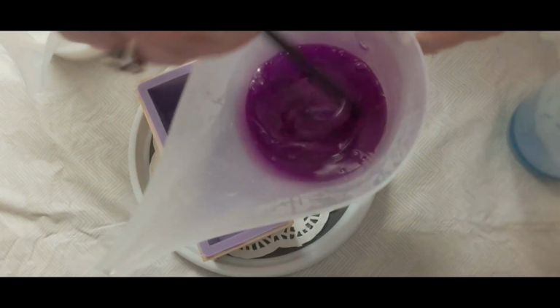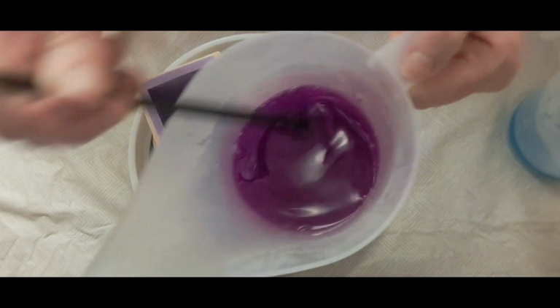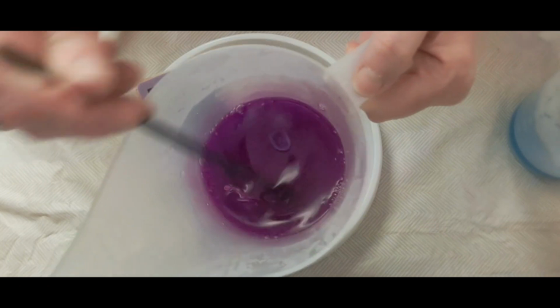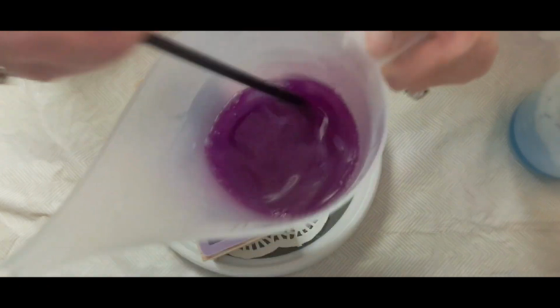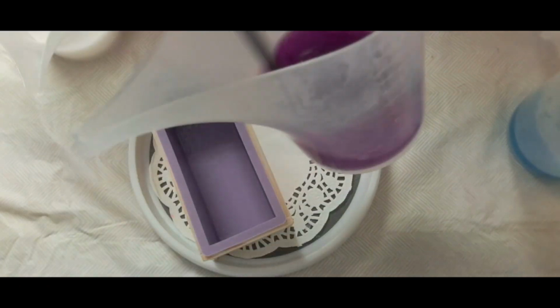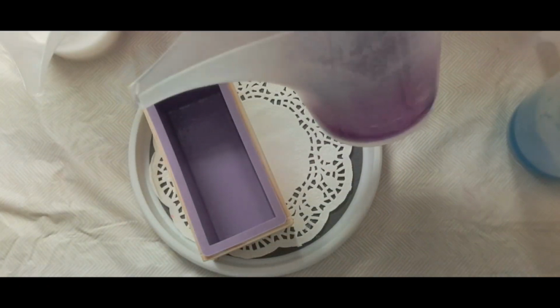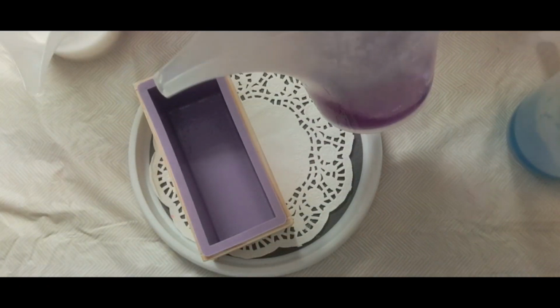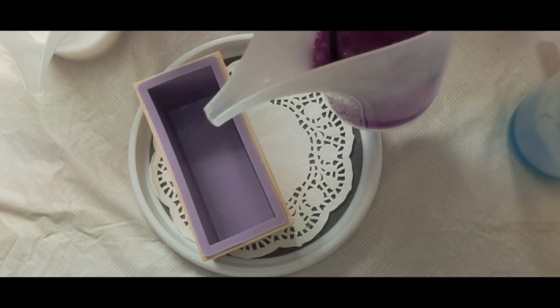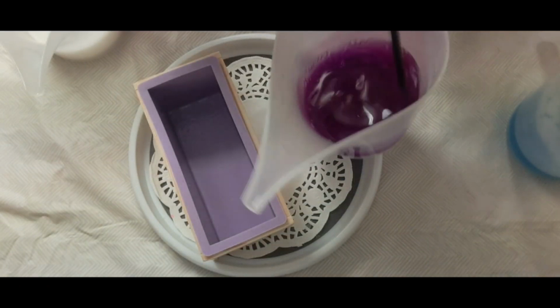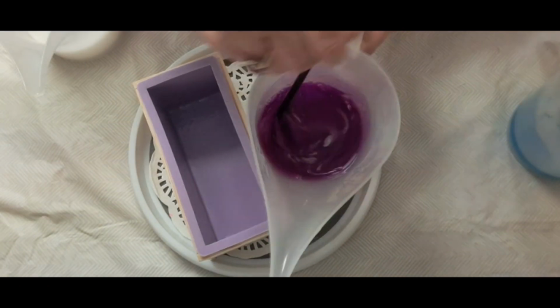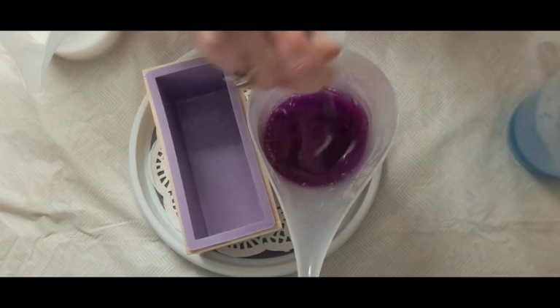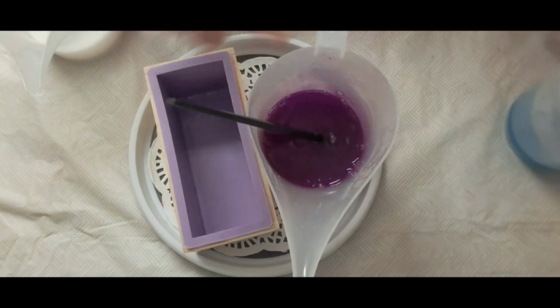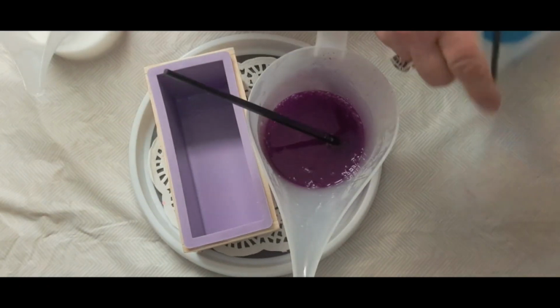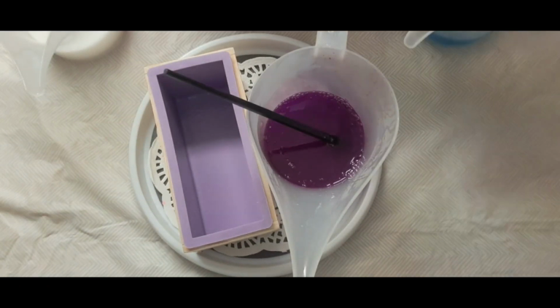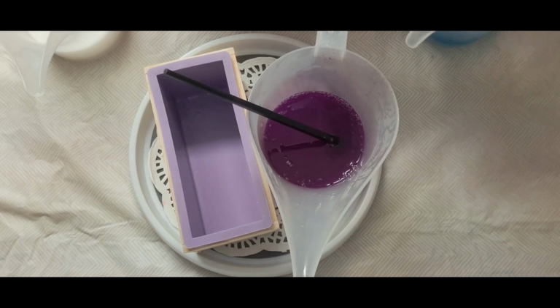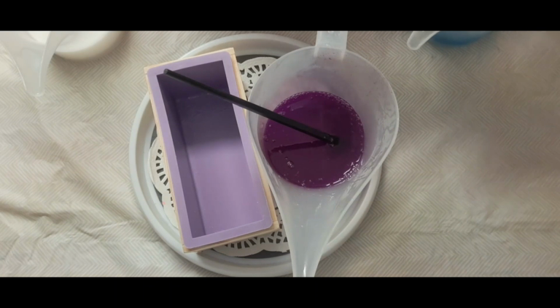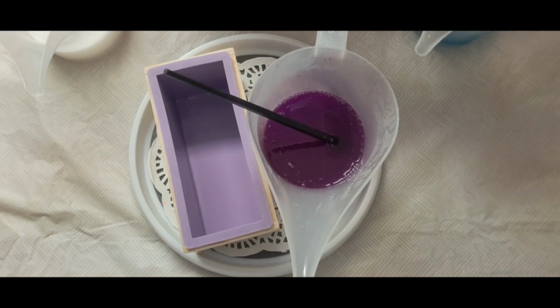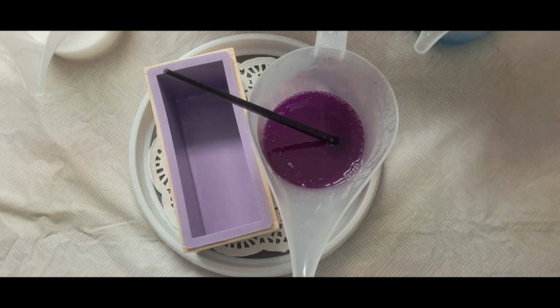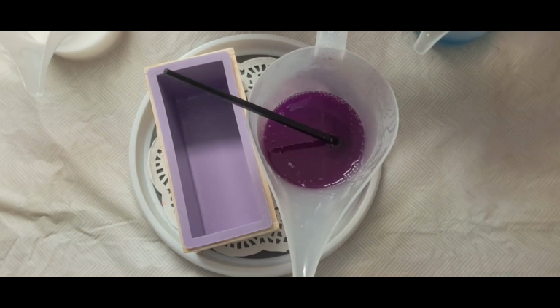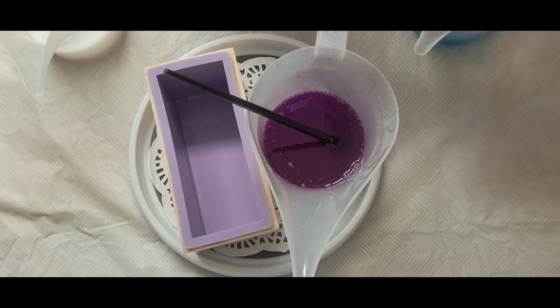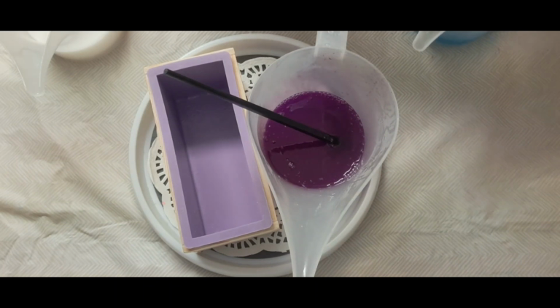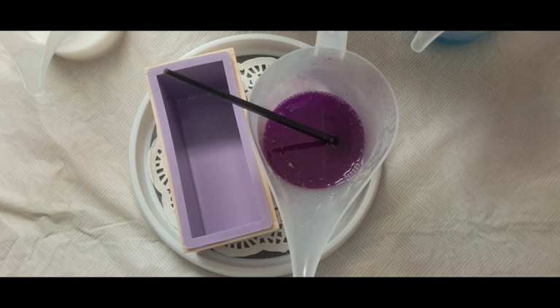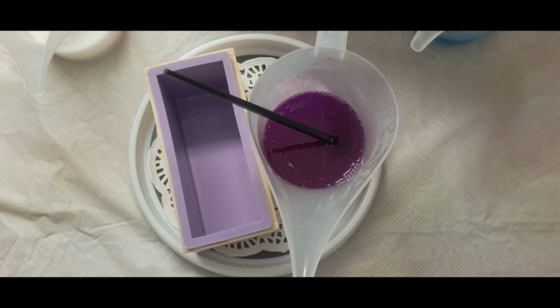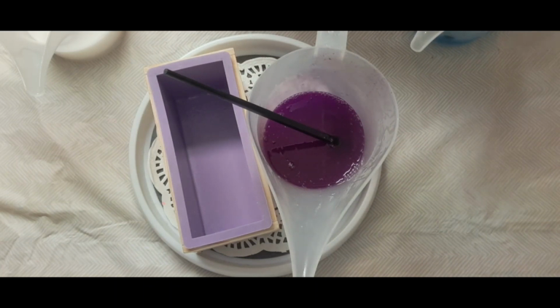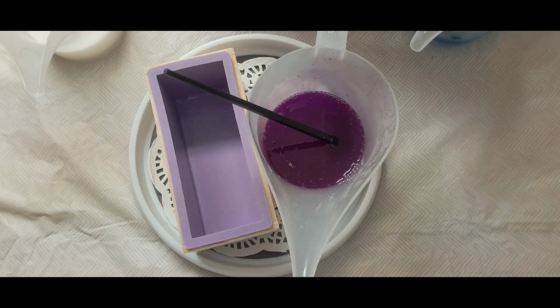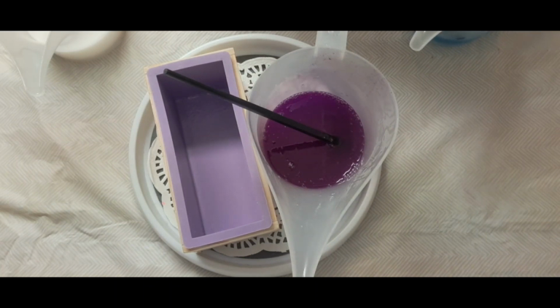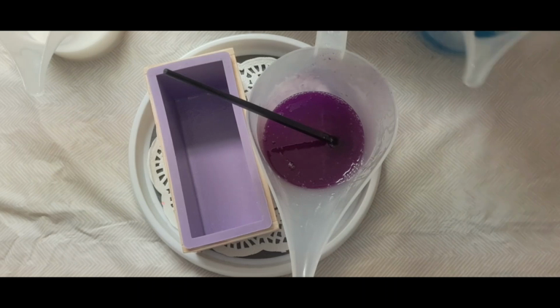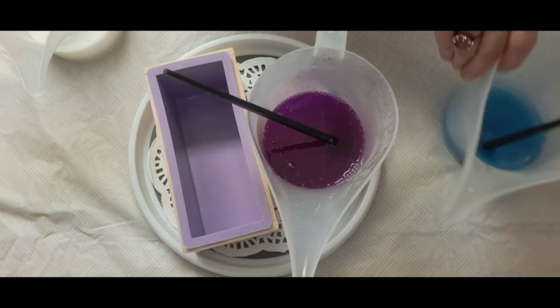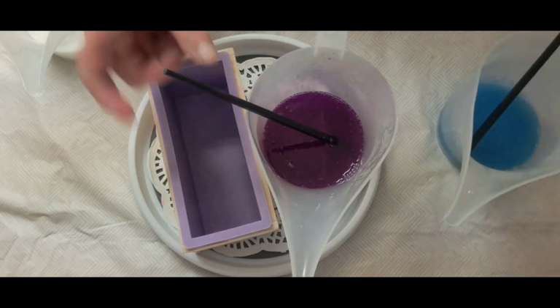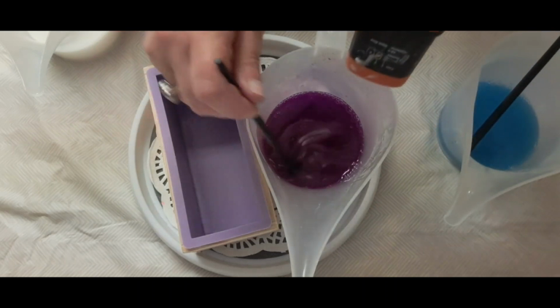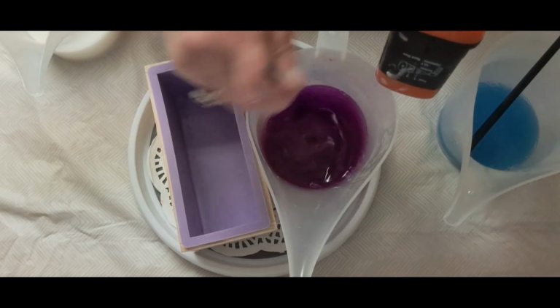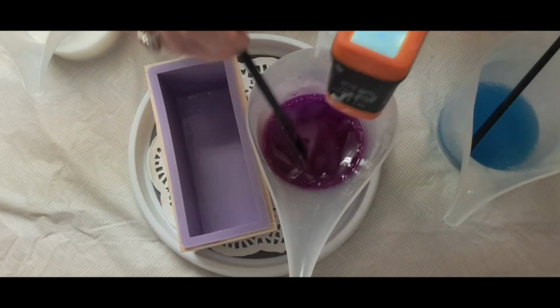It's a nice purple. Make sure again that everything's all mixed in well. This blue is starting to set — it's at 135 degrees.